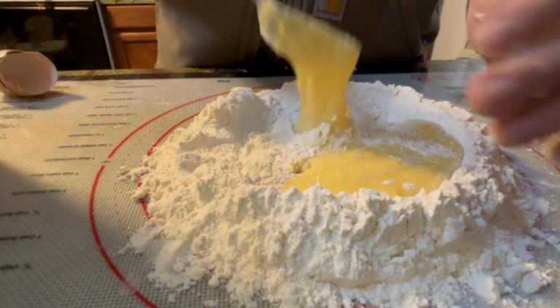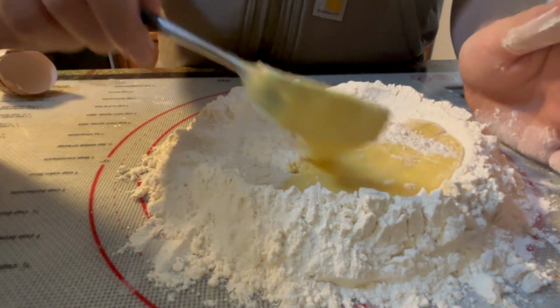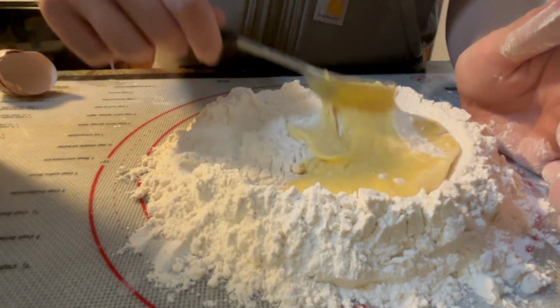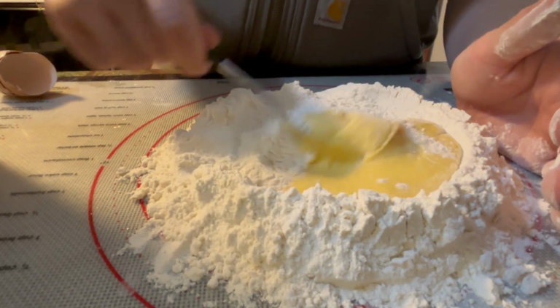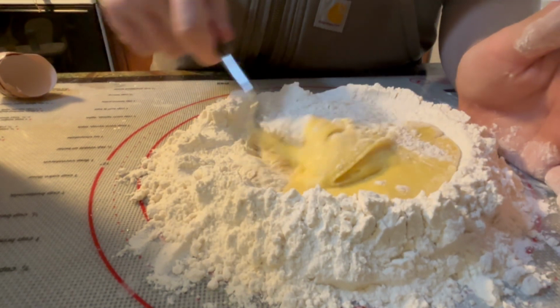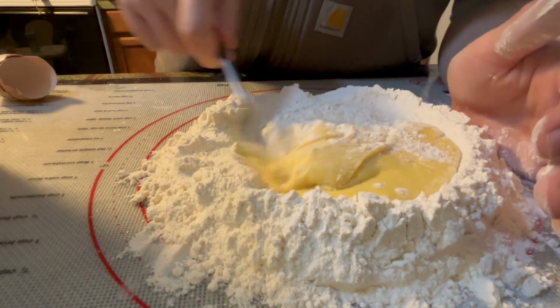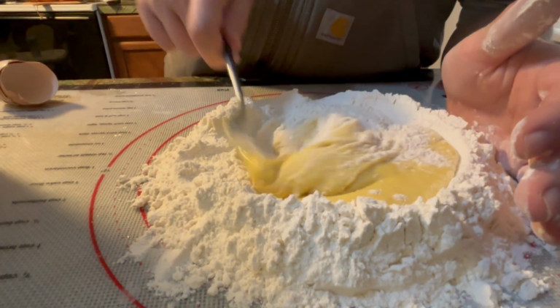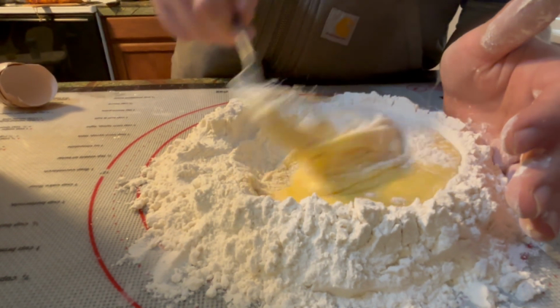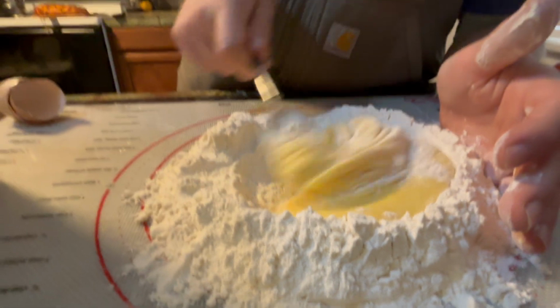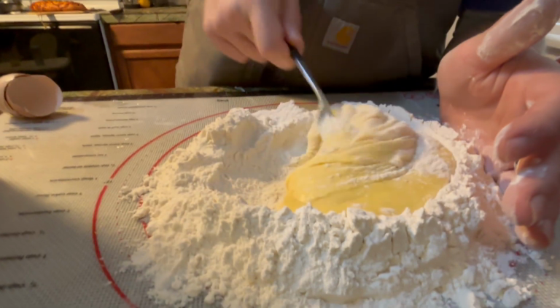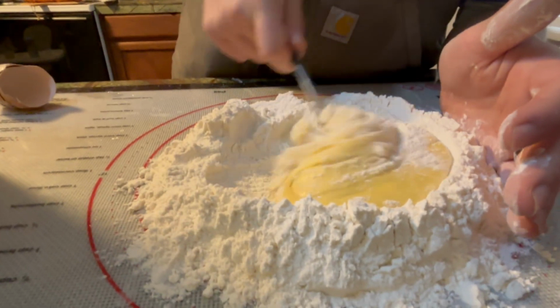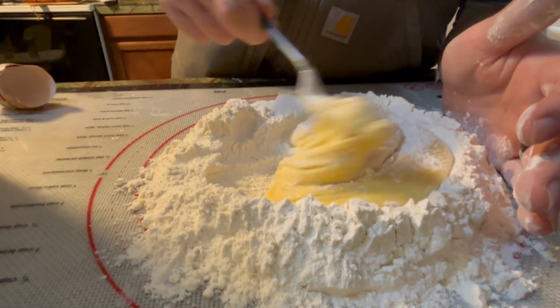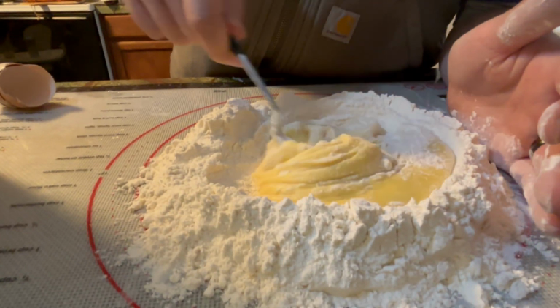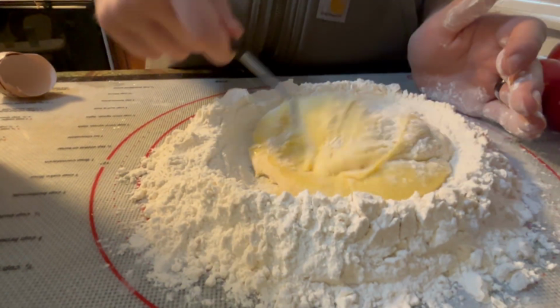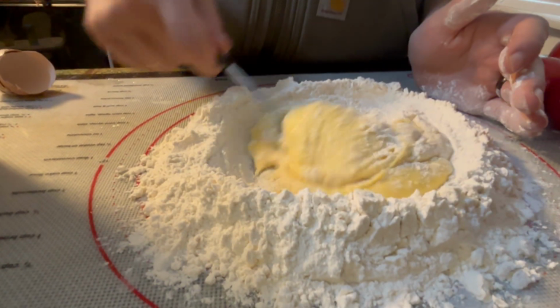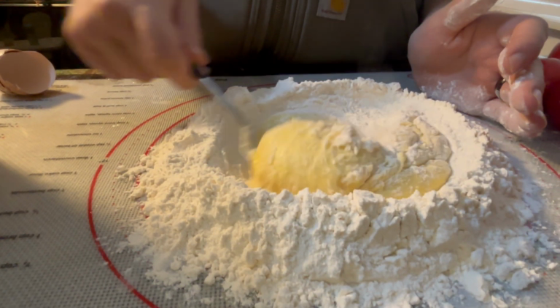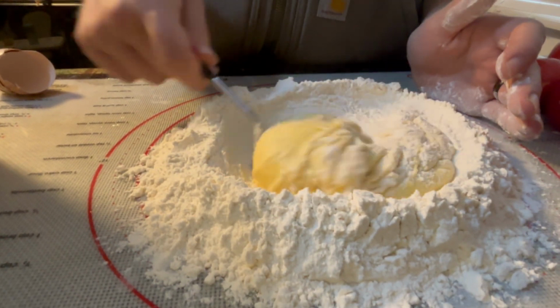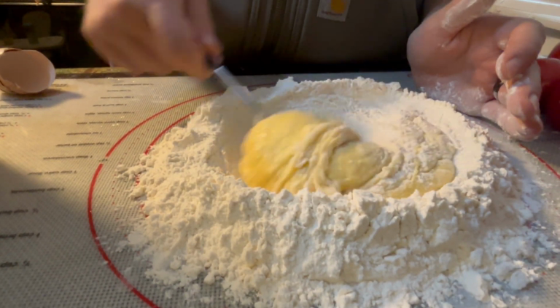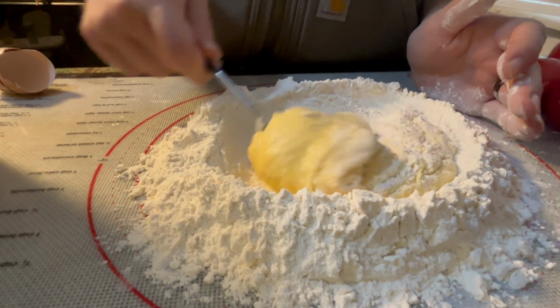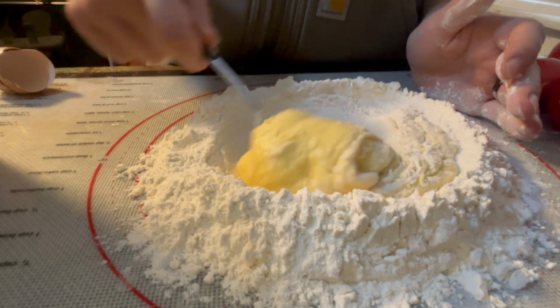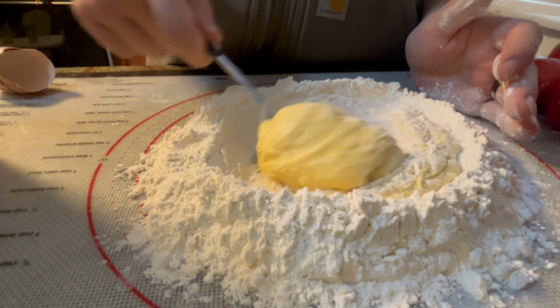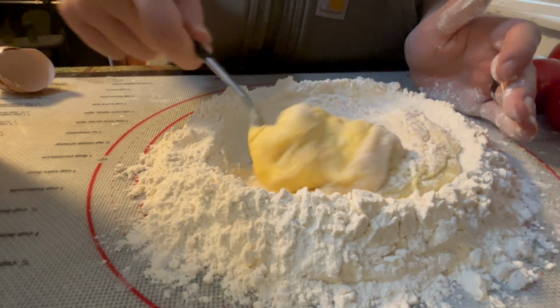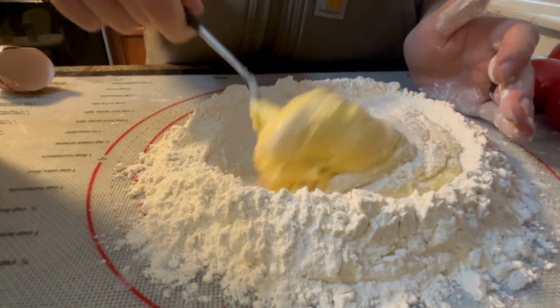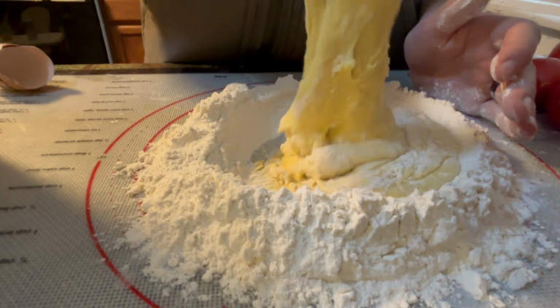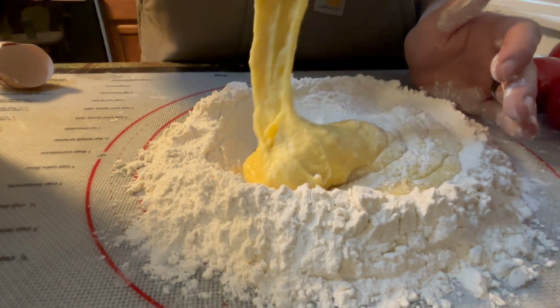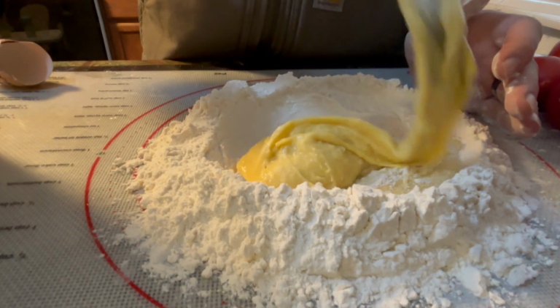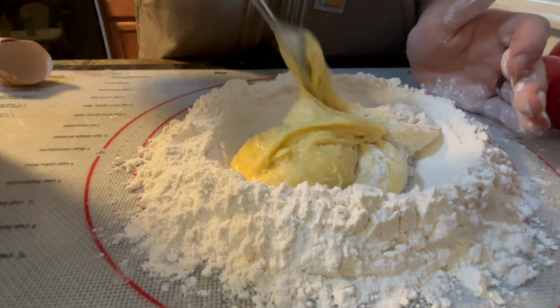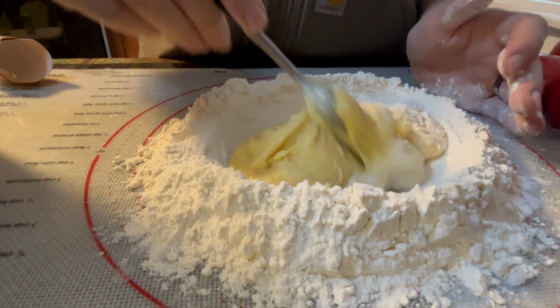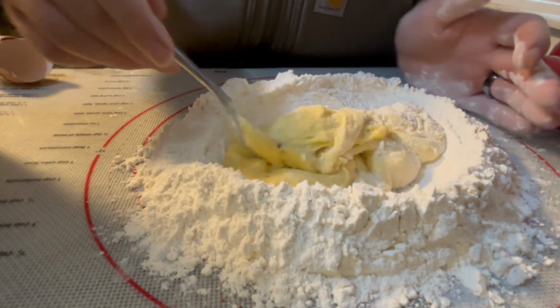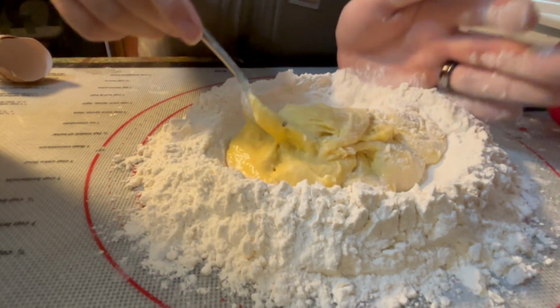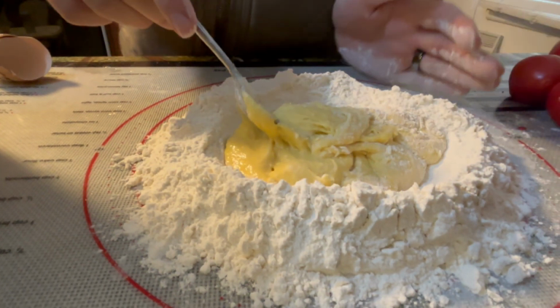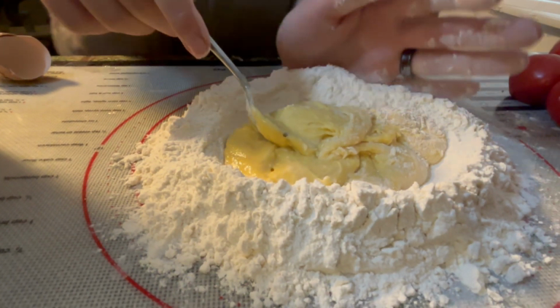Now it's starting to get pretty thick, we can start adding the flour at a faster rate. You can see it's taking a lot of flour already and the walls are already crumbling.